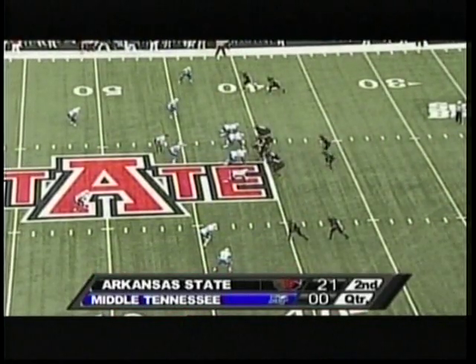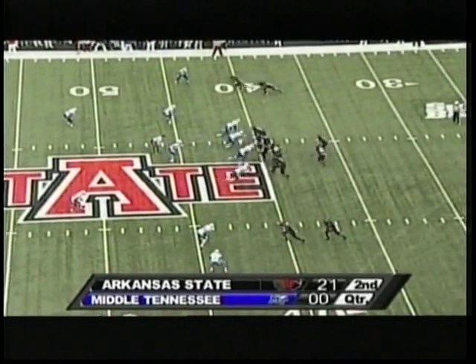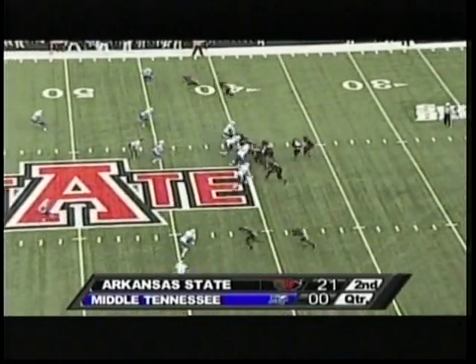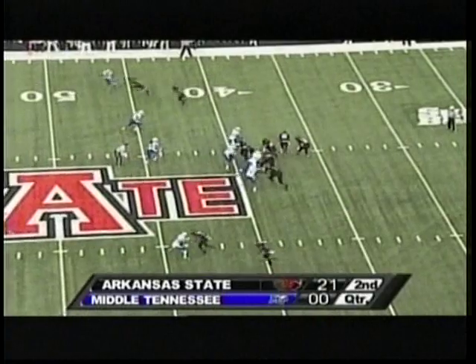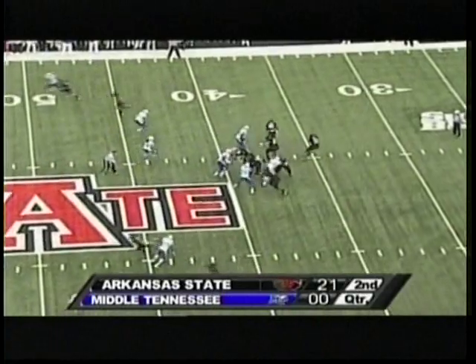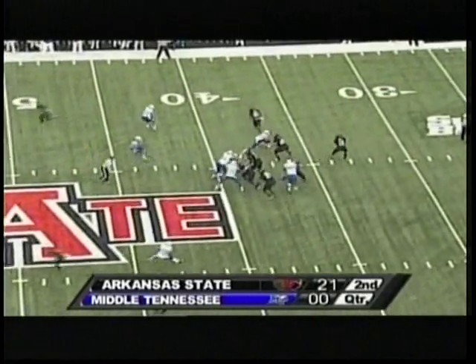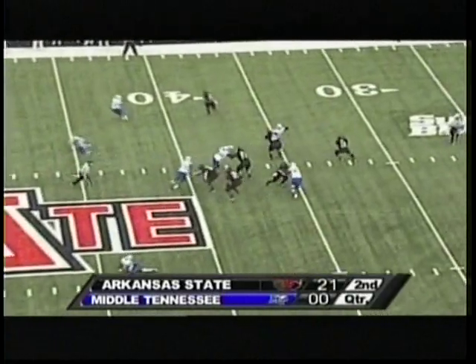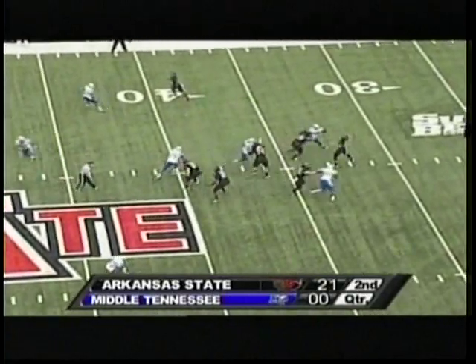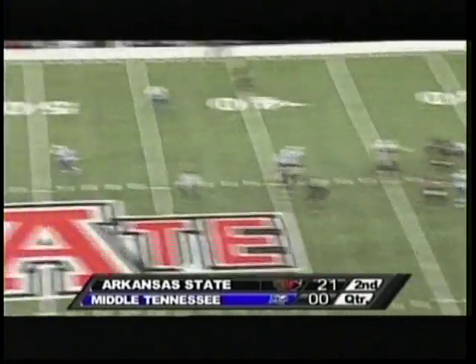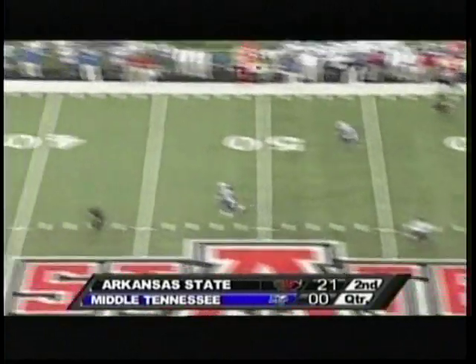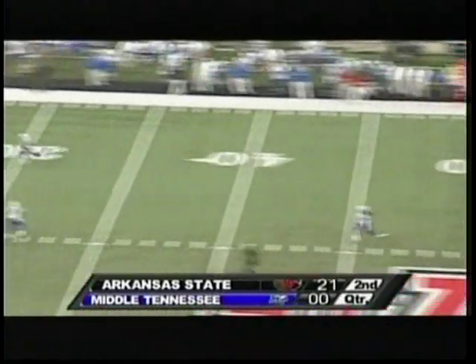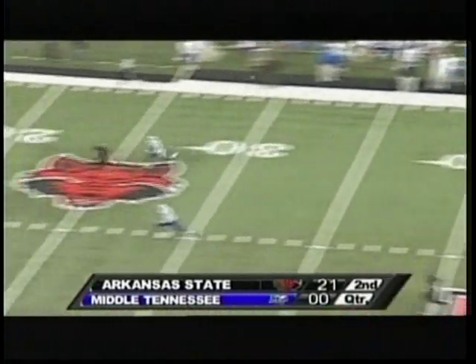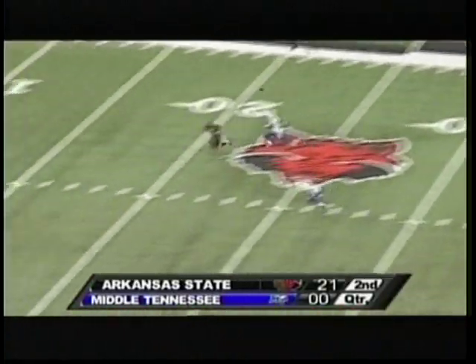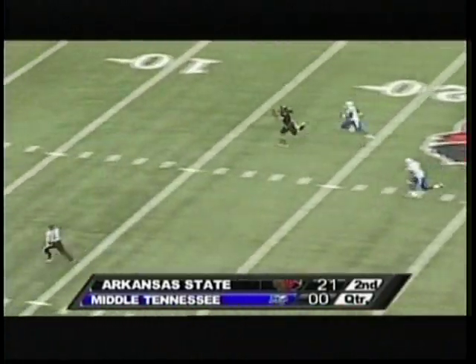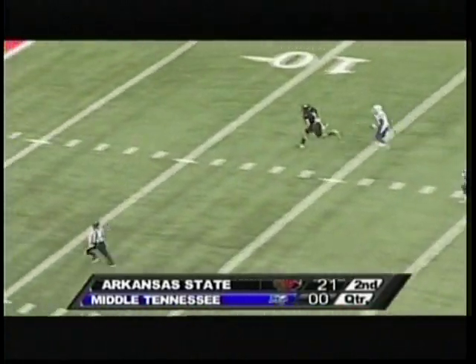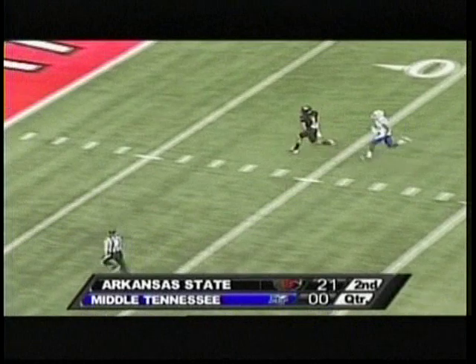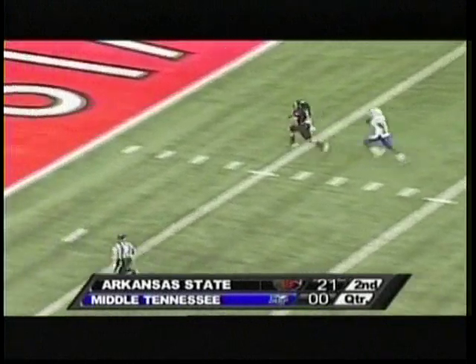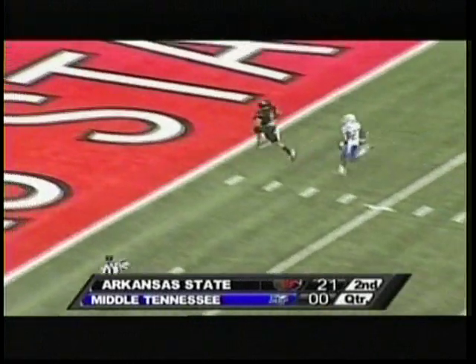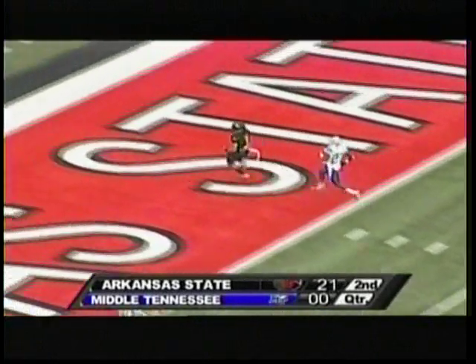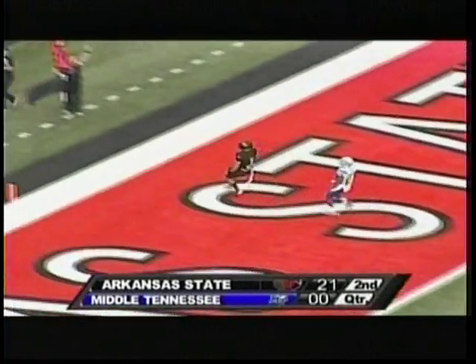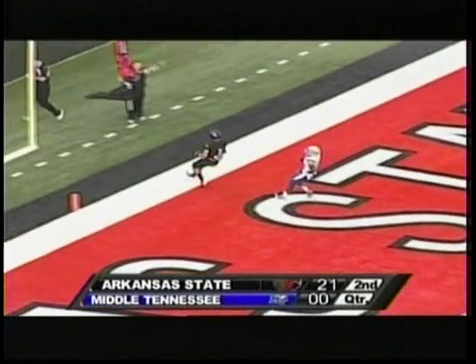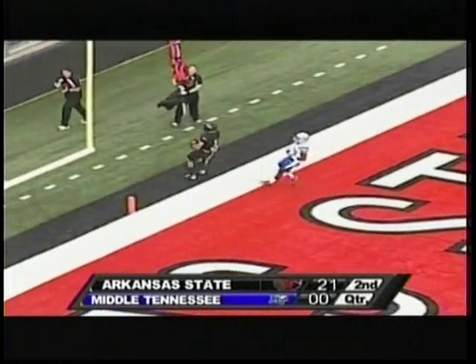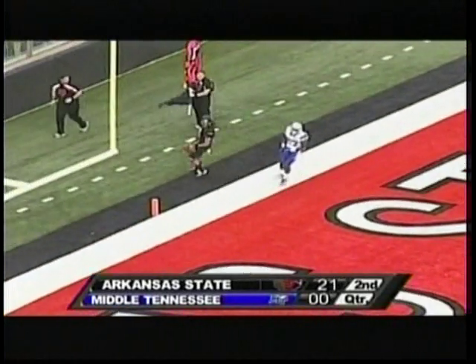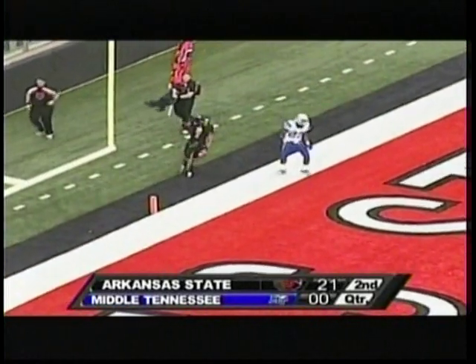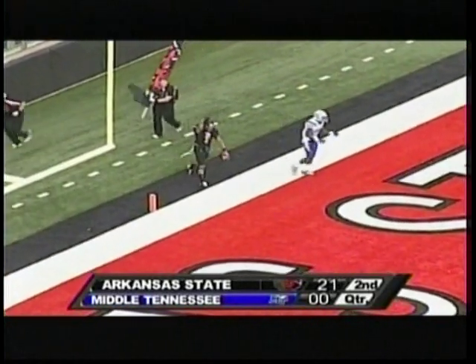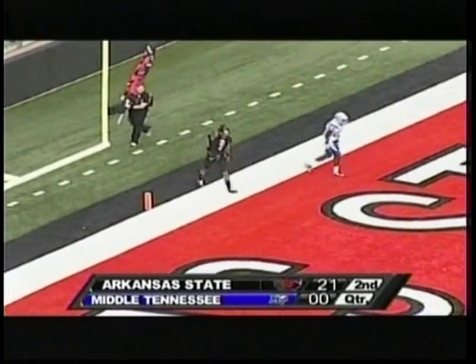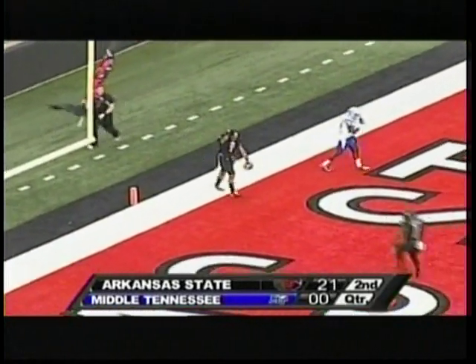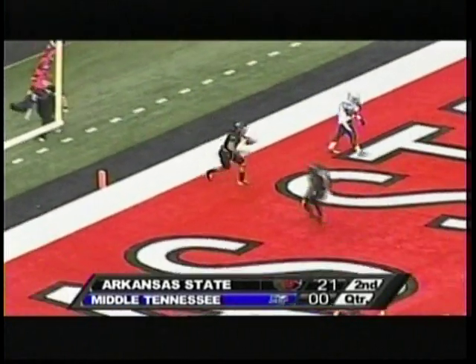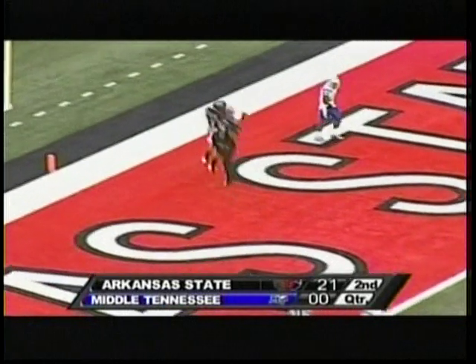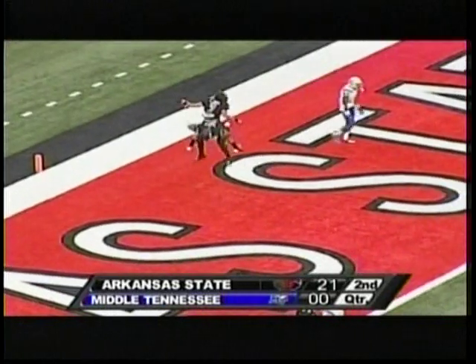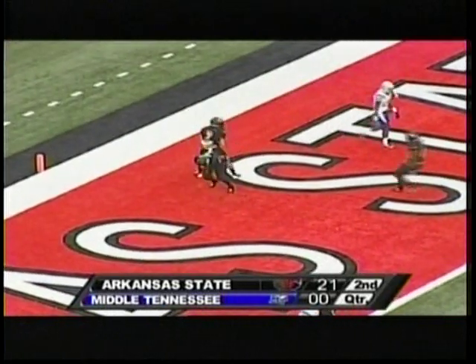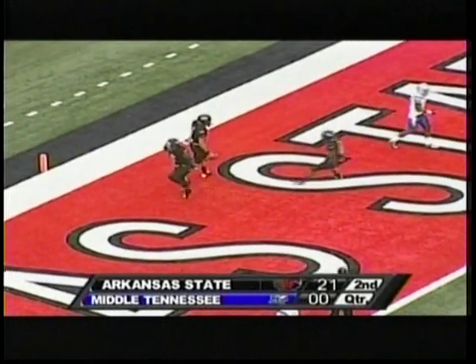Twin receivers split to either side as Applin, play action, going deep down the middle, looking for Jones — it's caught! Inside the 10-5, touchdown Arkansas State, 59 yards, Applin to Julian Jones!